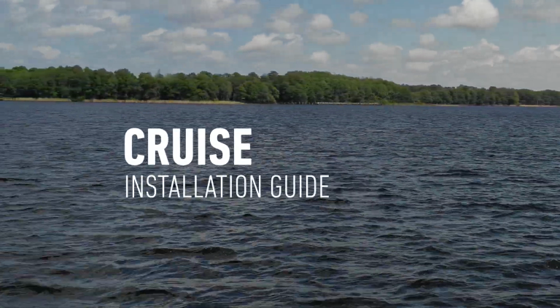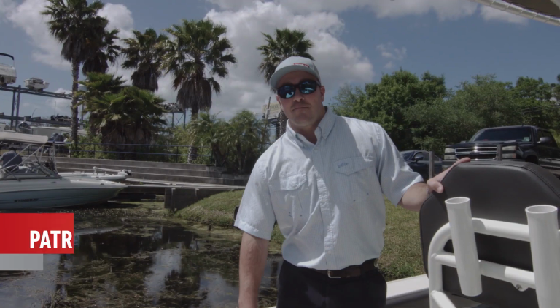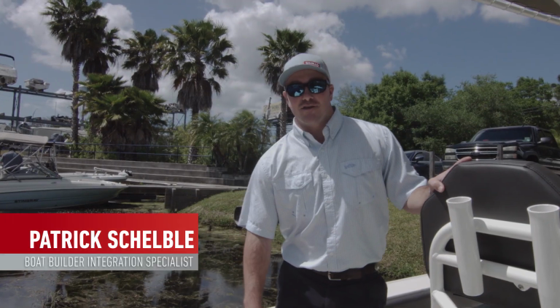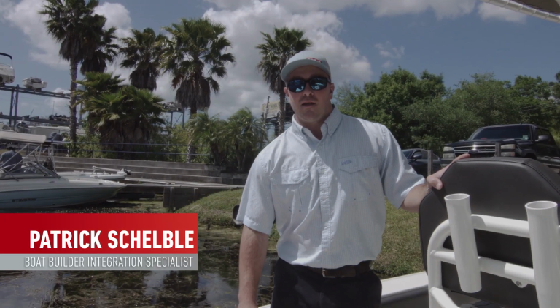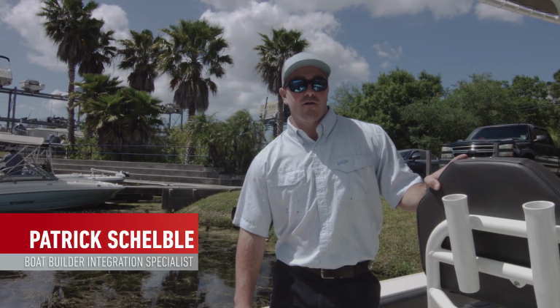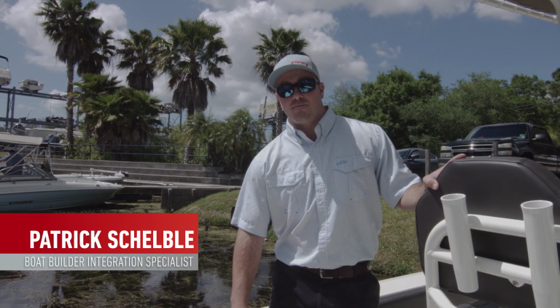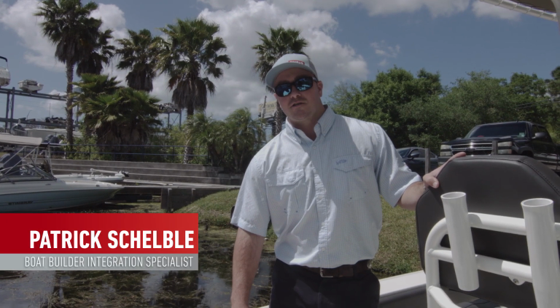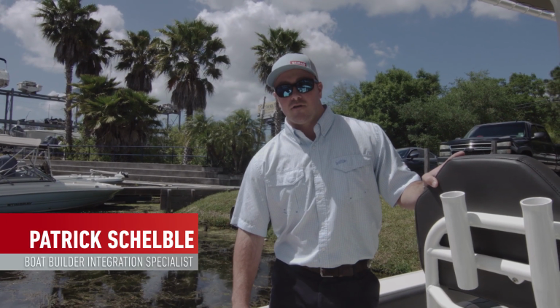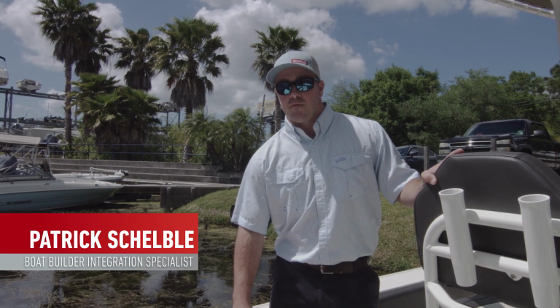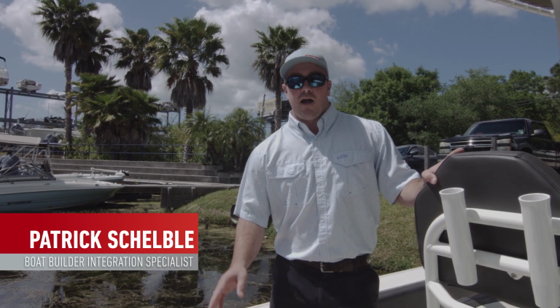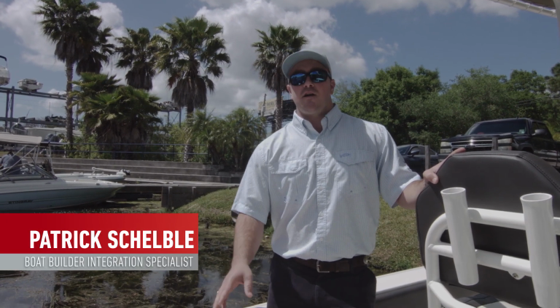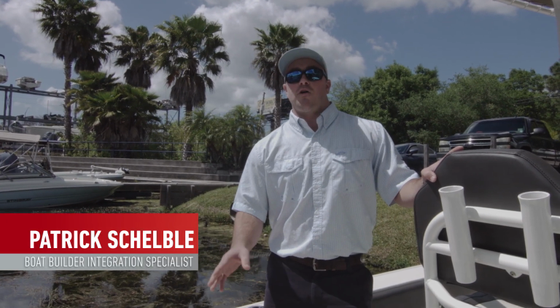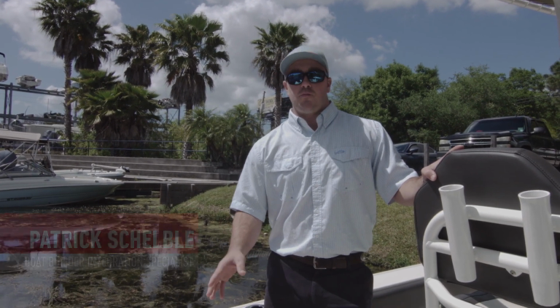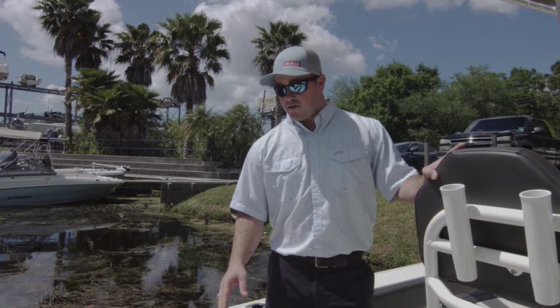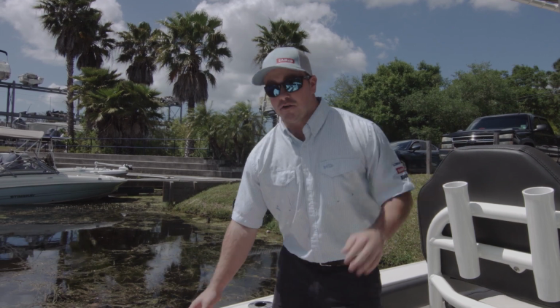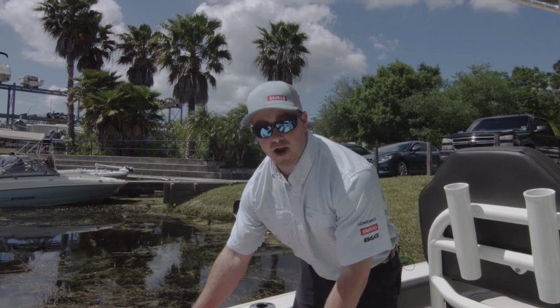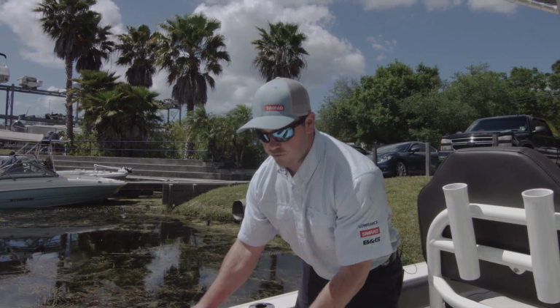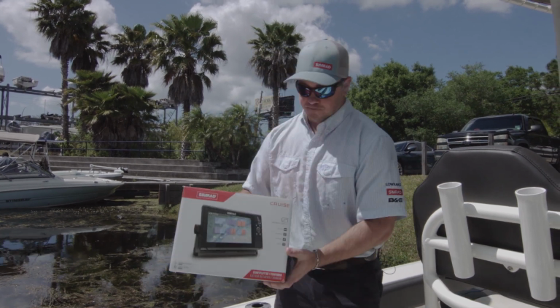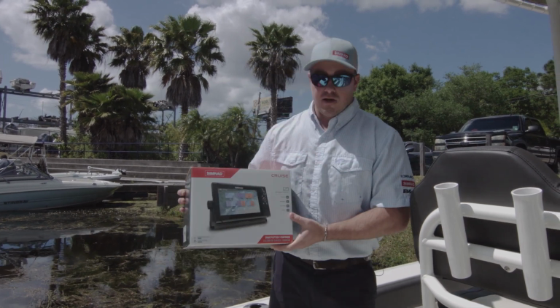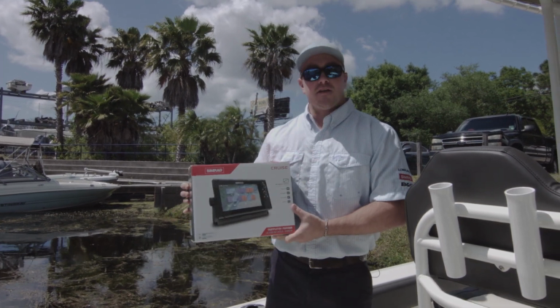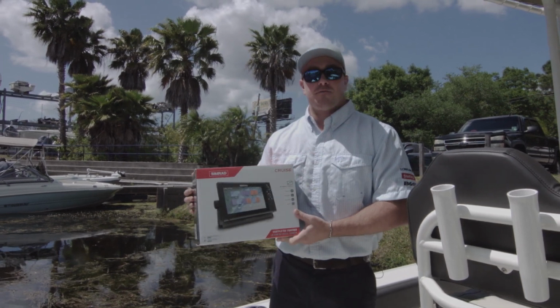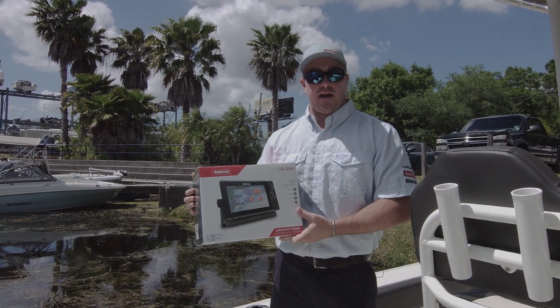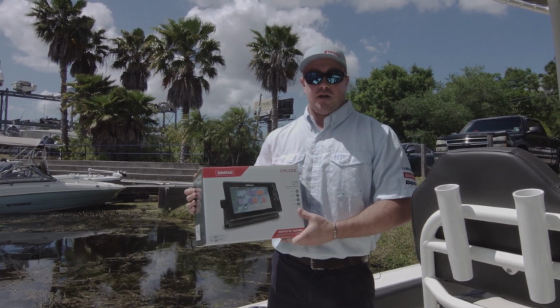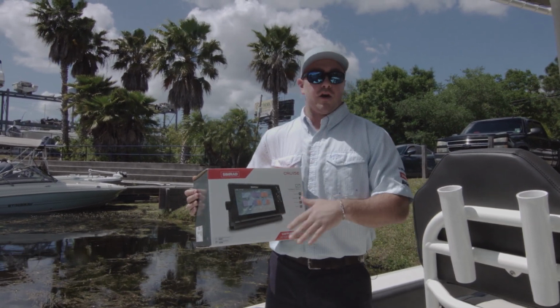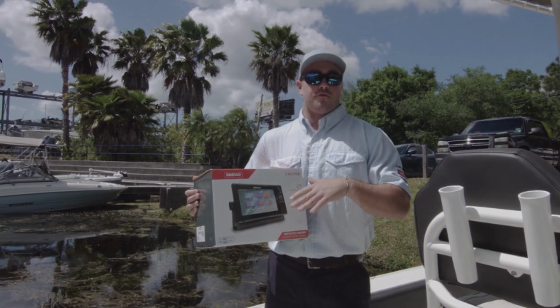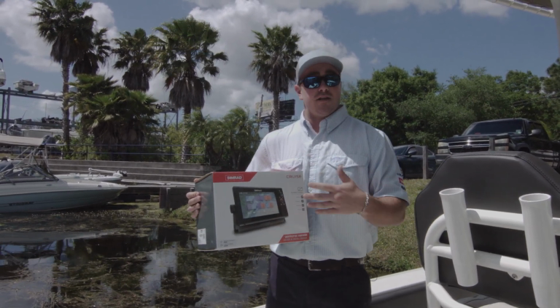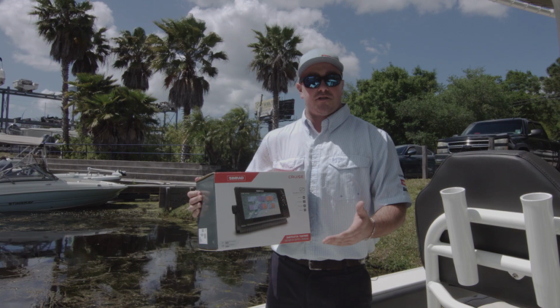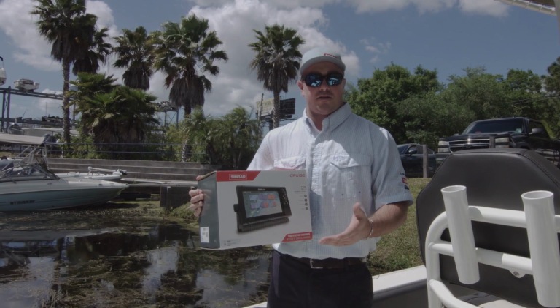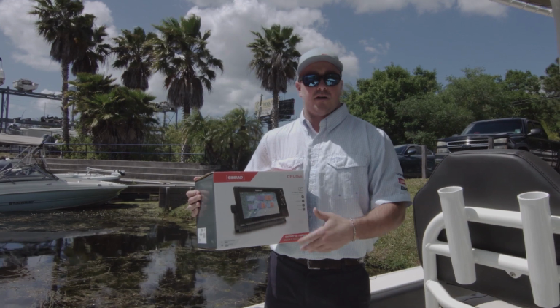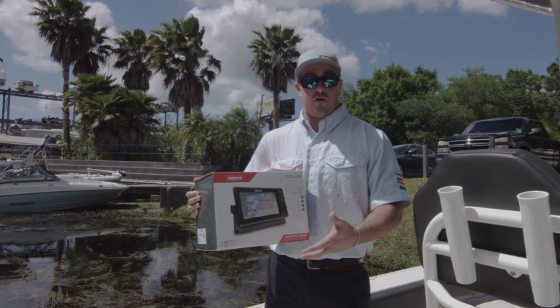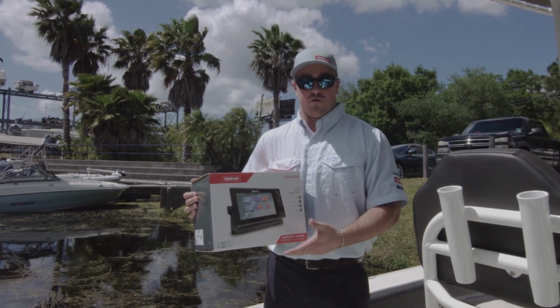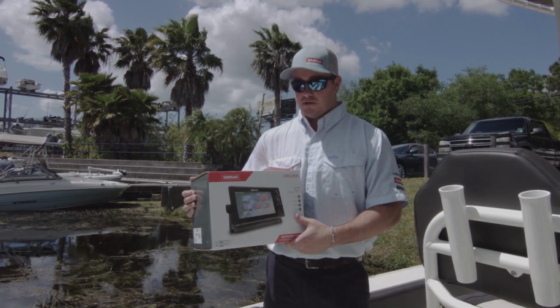Hi, I'm Patrick Shelby. I'm the integration specialist for Navico and I'm here today with an all-new product called the Simrad Cruise. This happens to be a 9-inch and we're going to go through the installation process of the new cruise system.